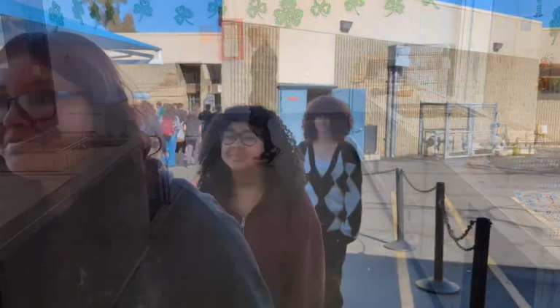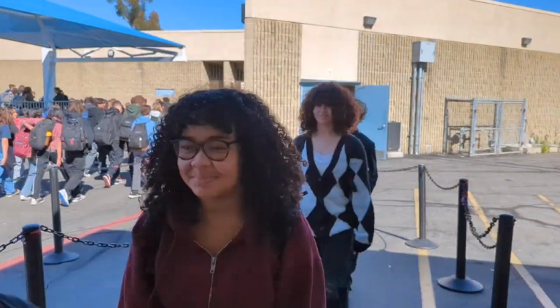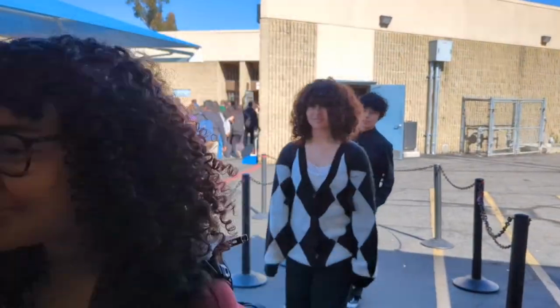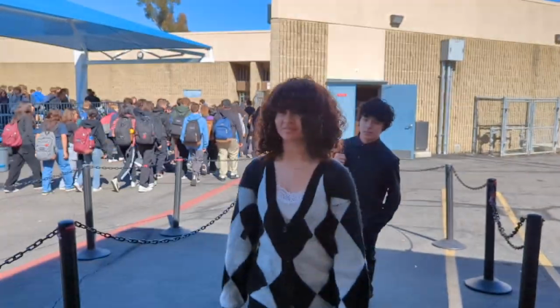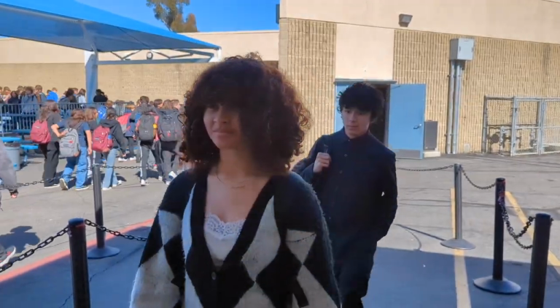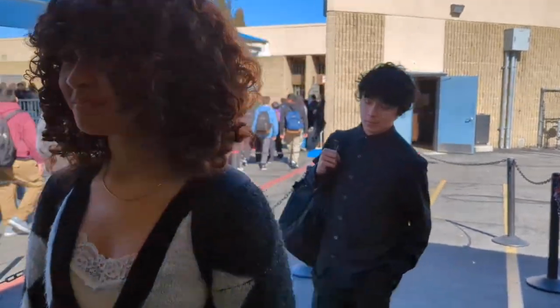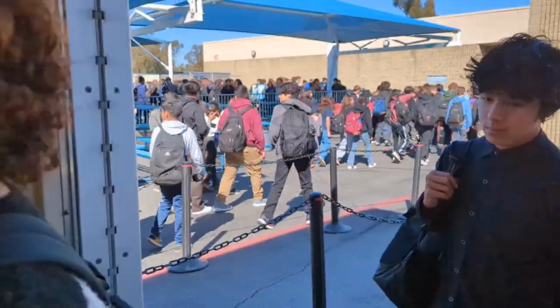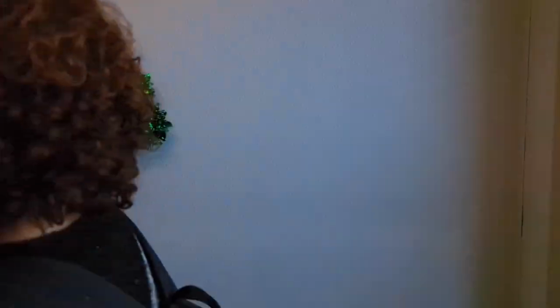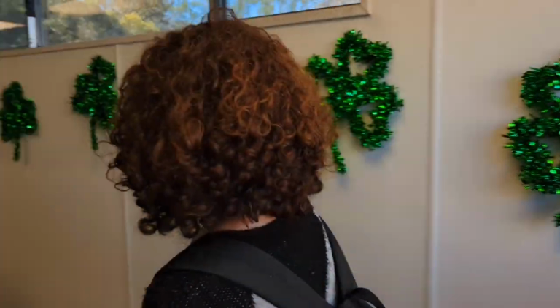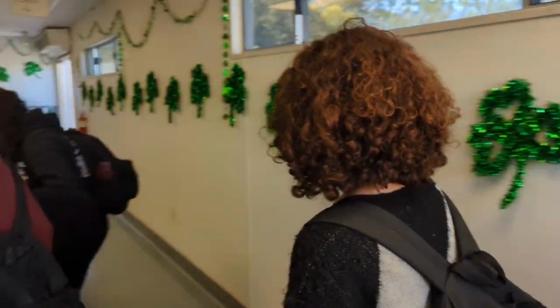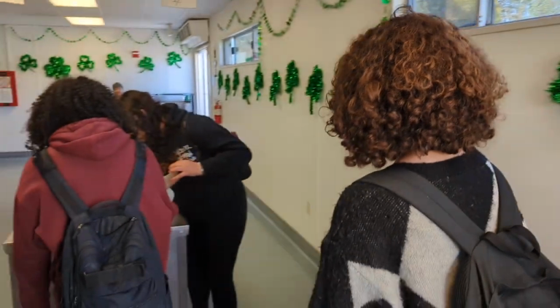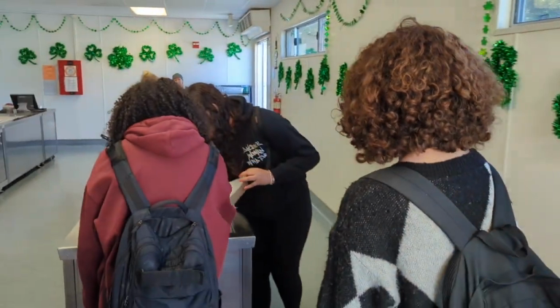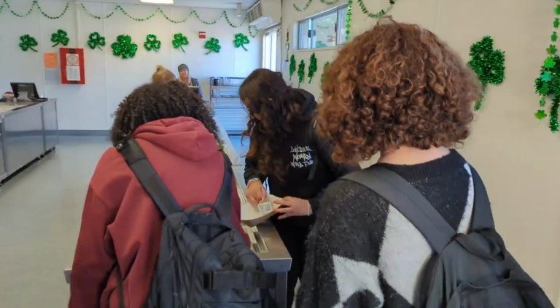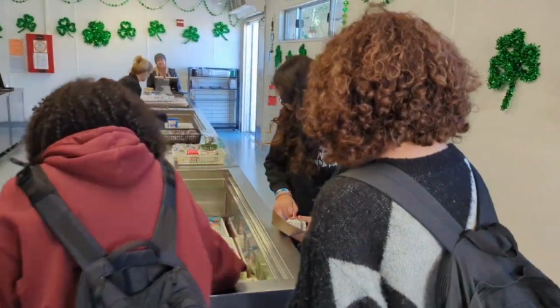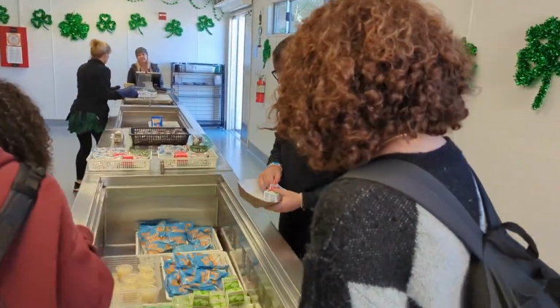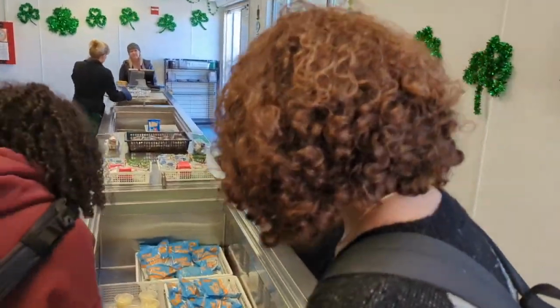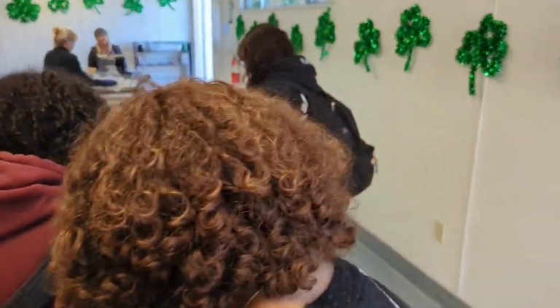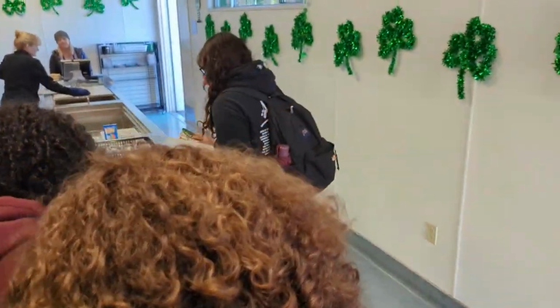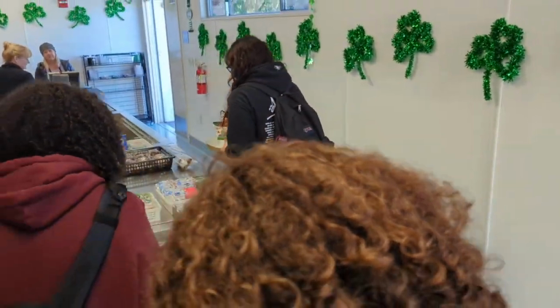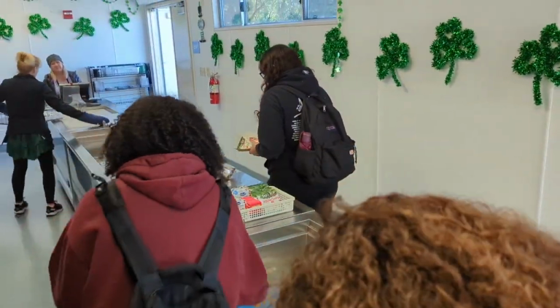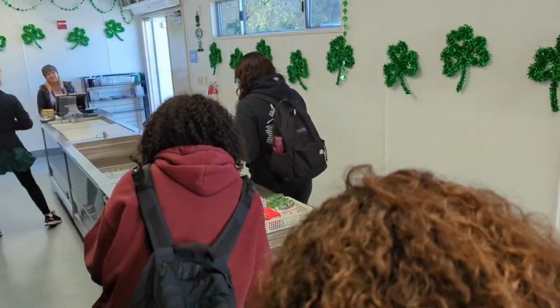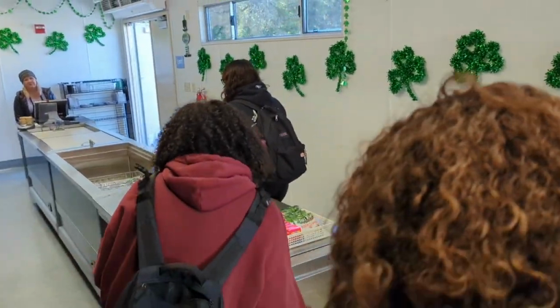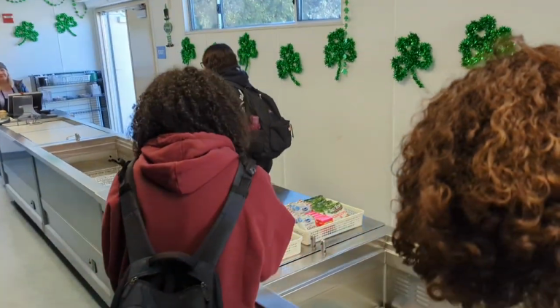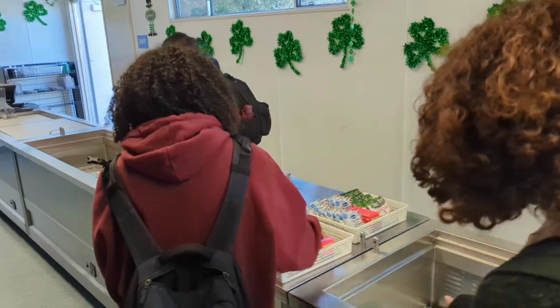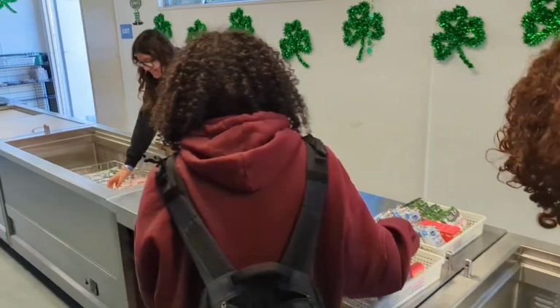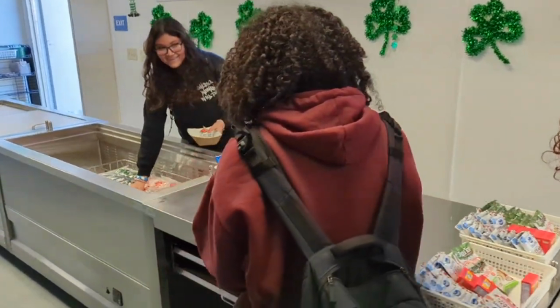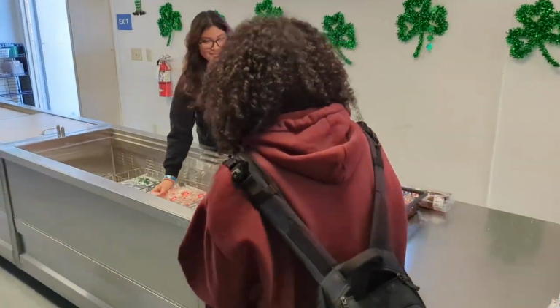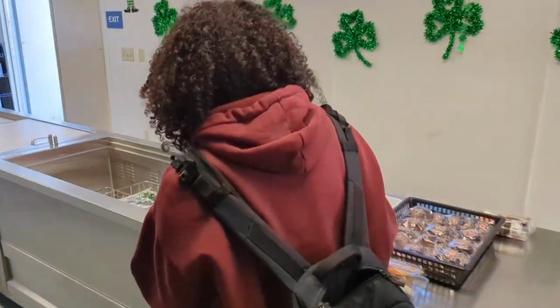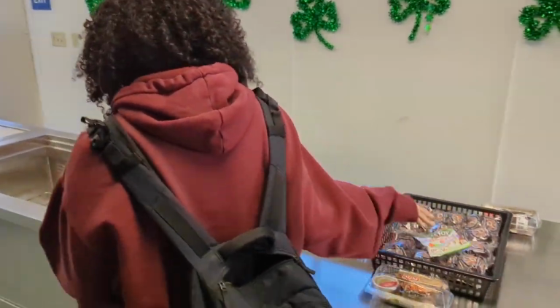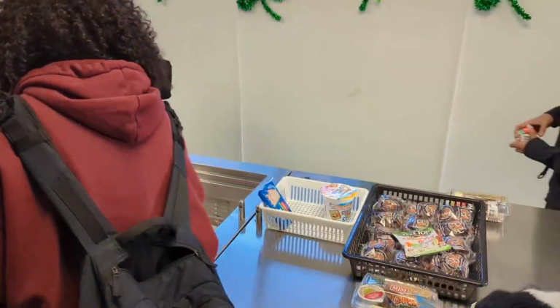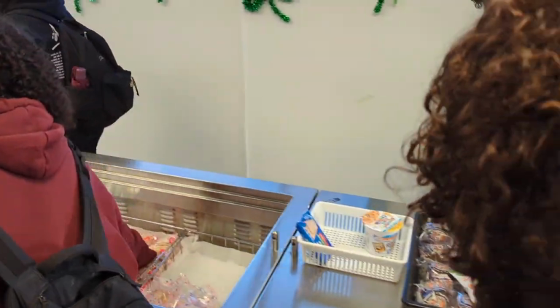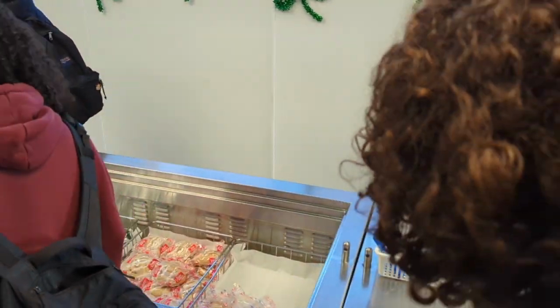Upon entering the cafeteria, you enter in an orderly fashion, grab your tray, your drink, your fruit, and your hot item. You have plenty of choices.